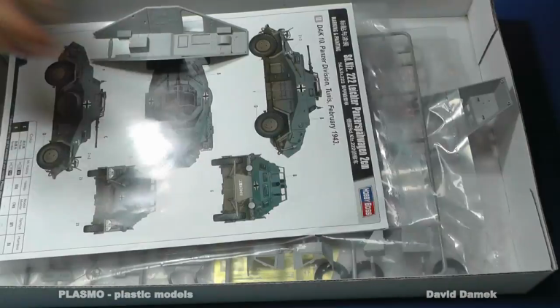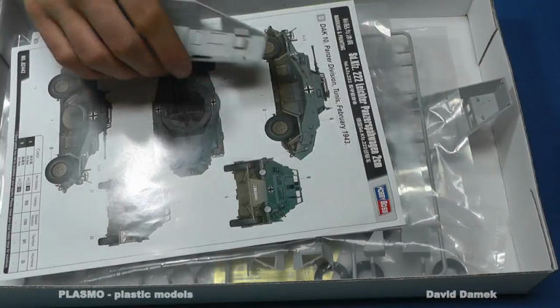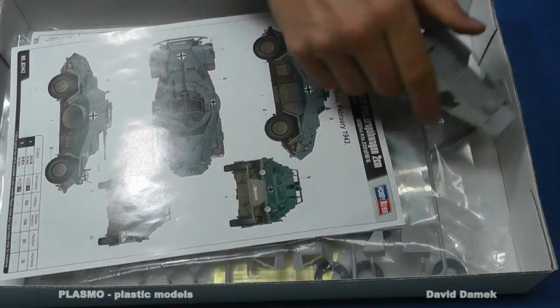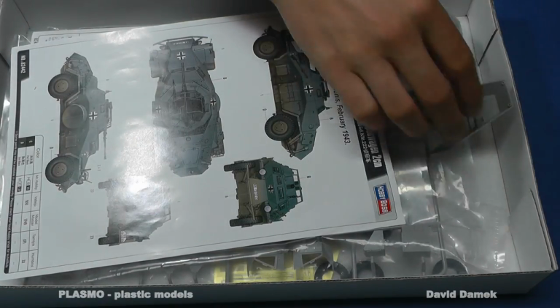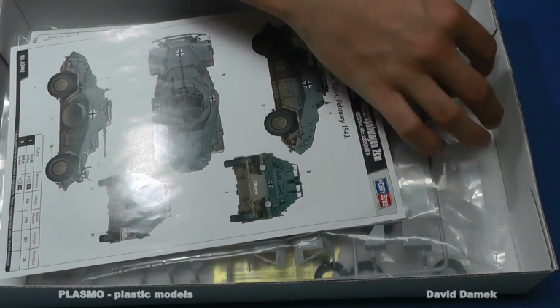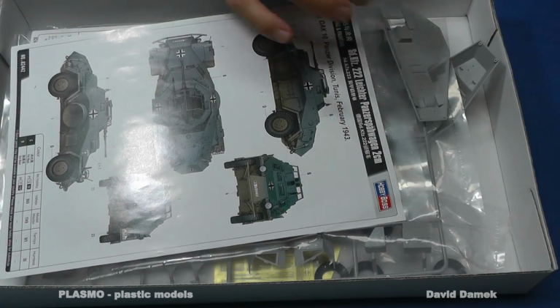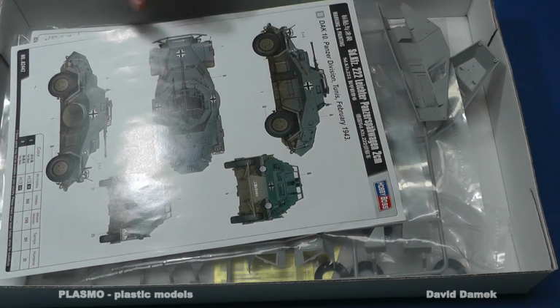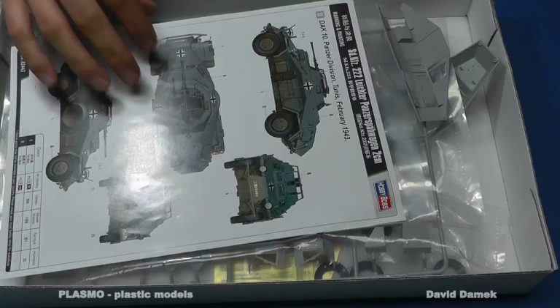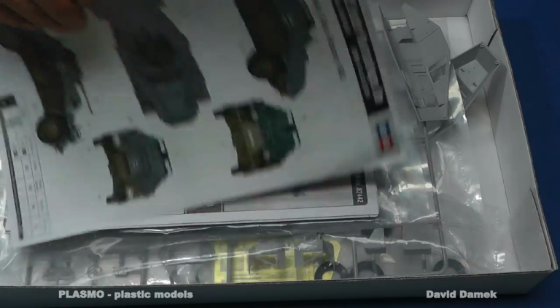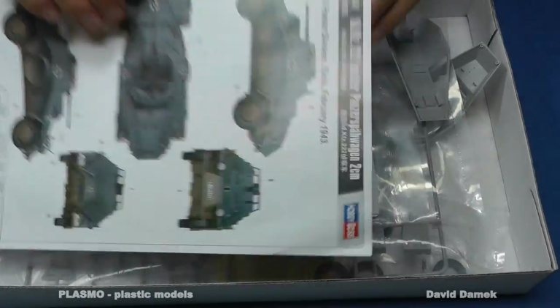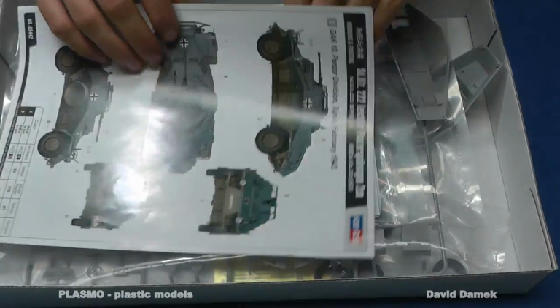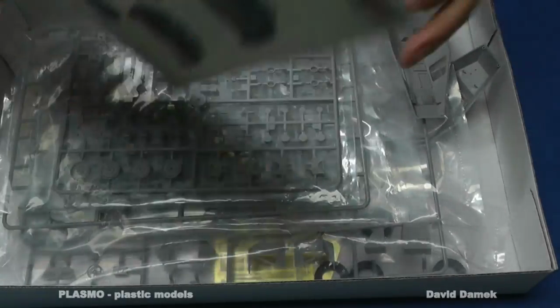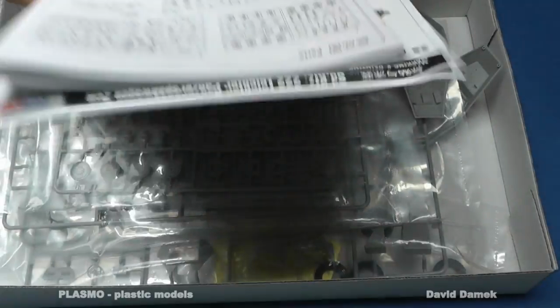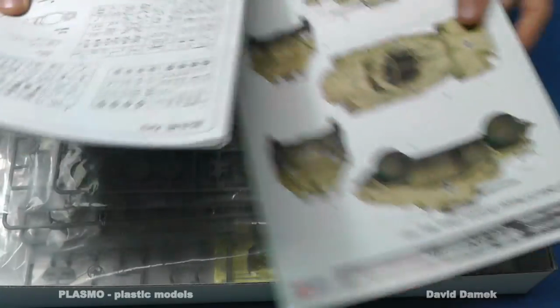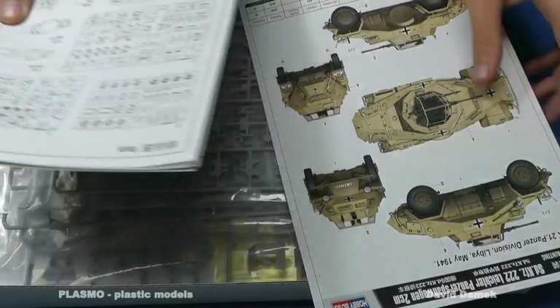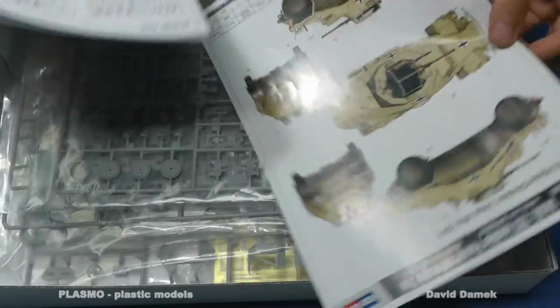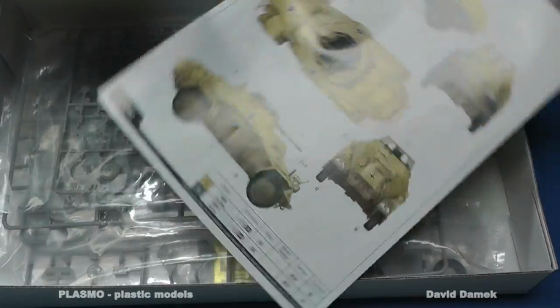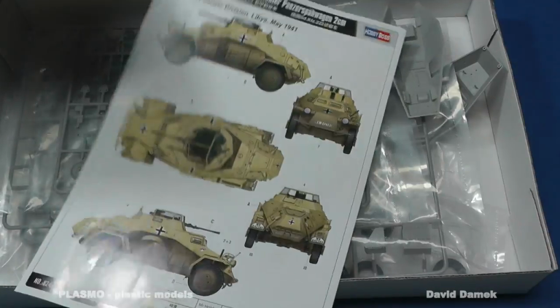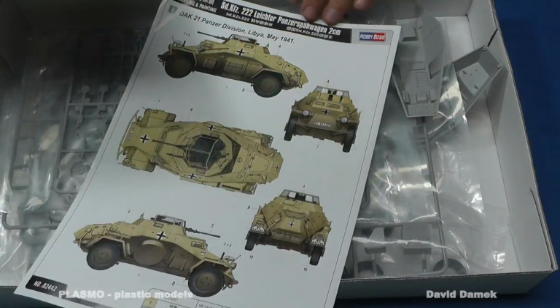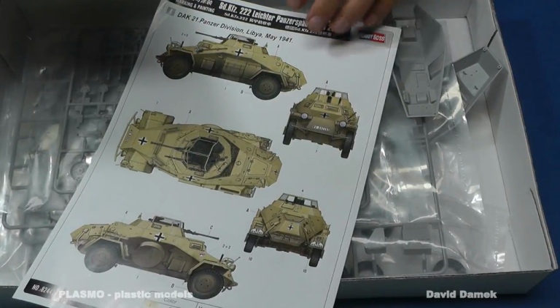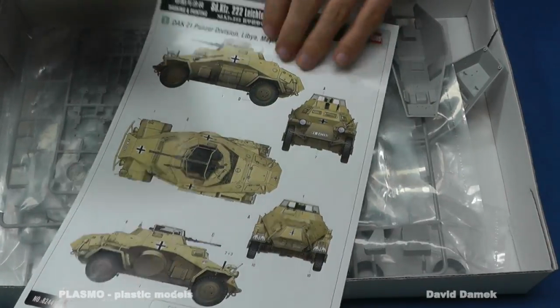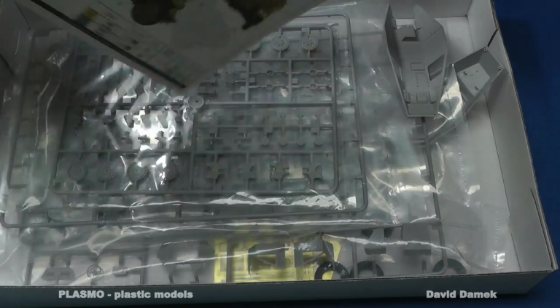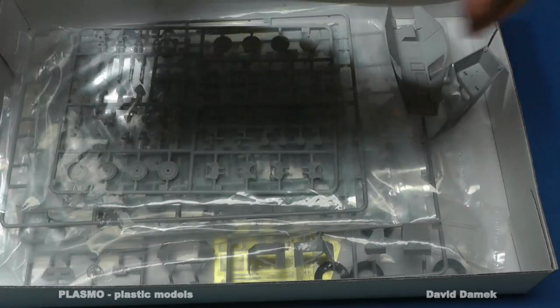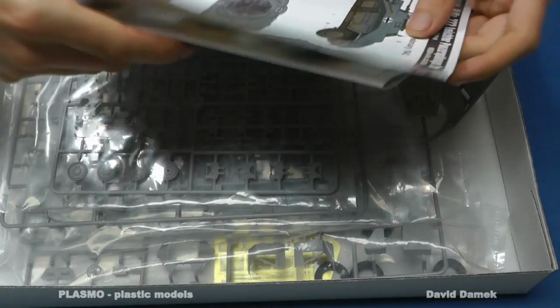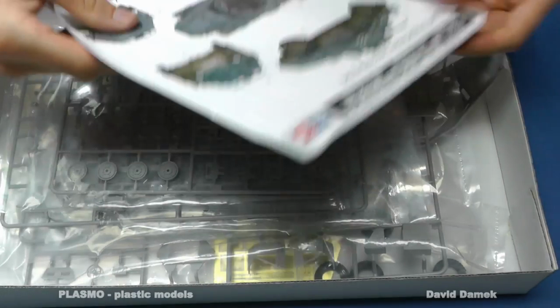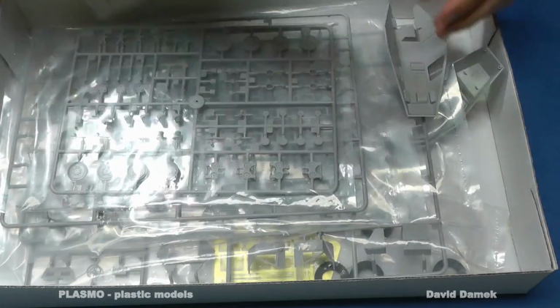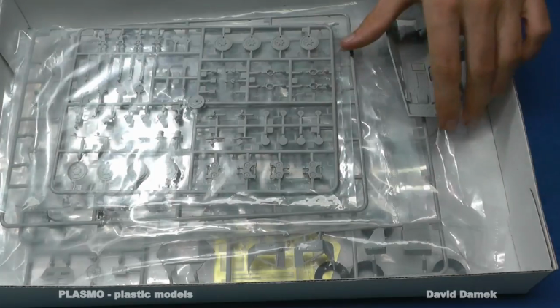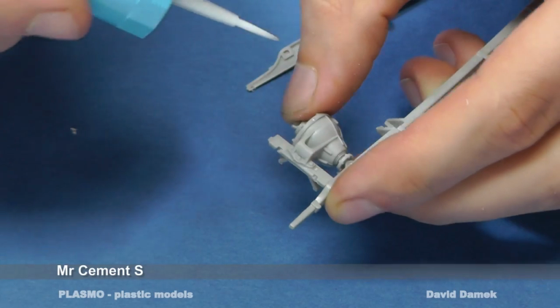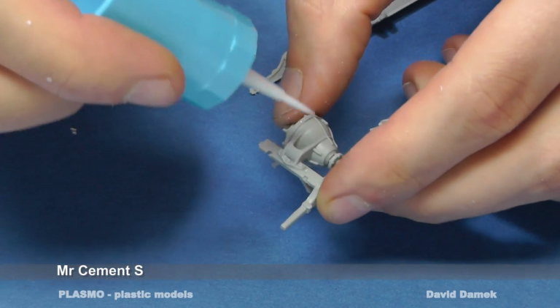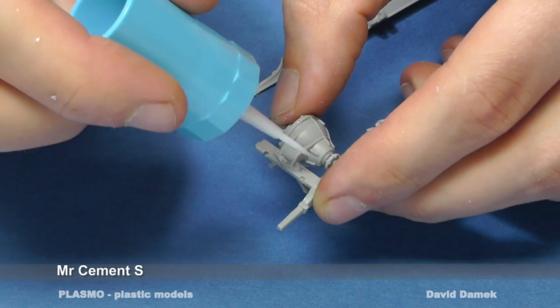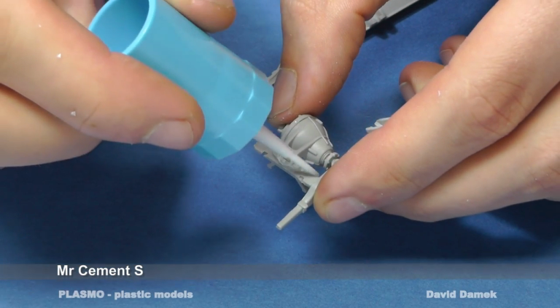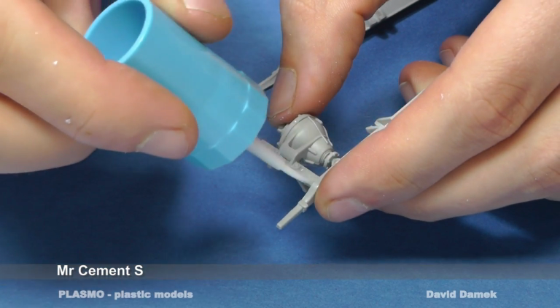The kit is made by Hobby Boss and it has a very detailed interior and chassis. The parts are very nicely molded and the wheels are made from rubber. A nice addition are the photo-etched parts included in the kit, so you don't need to buy them separately.